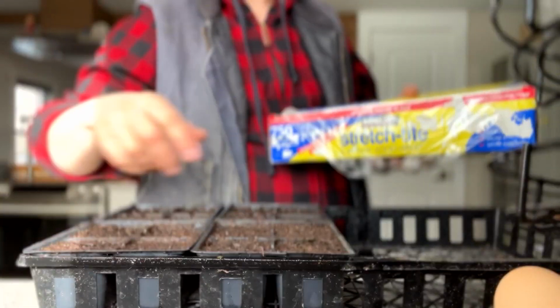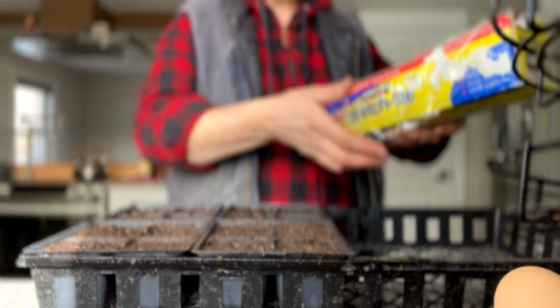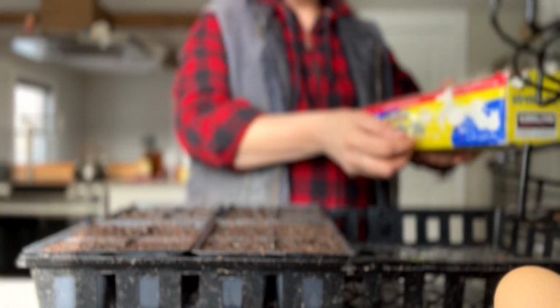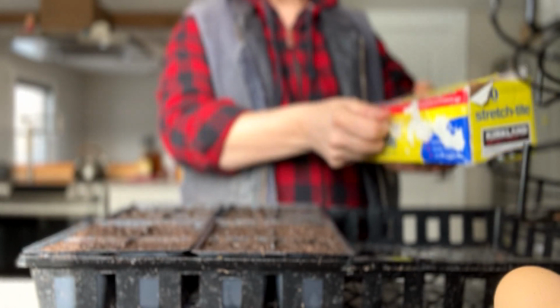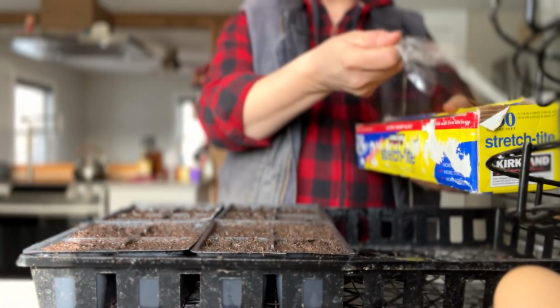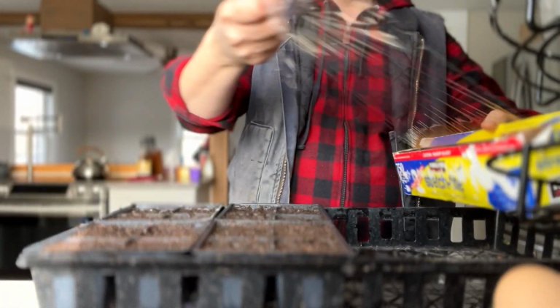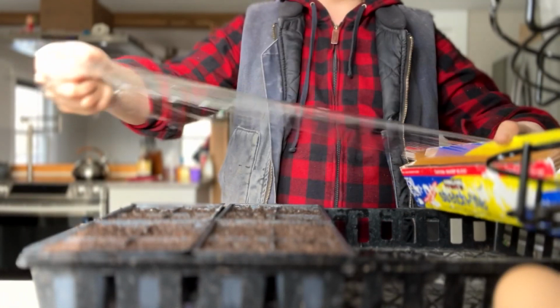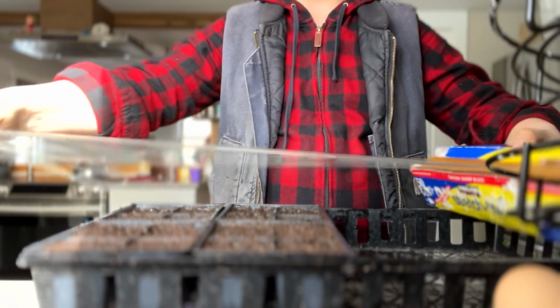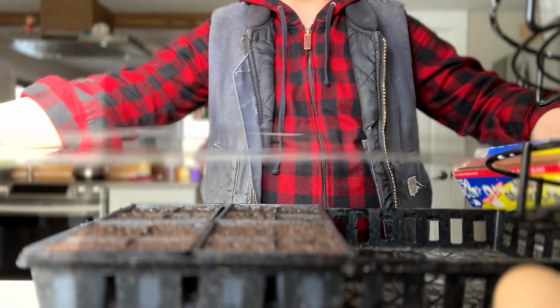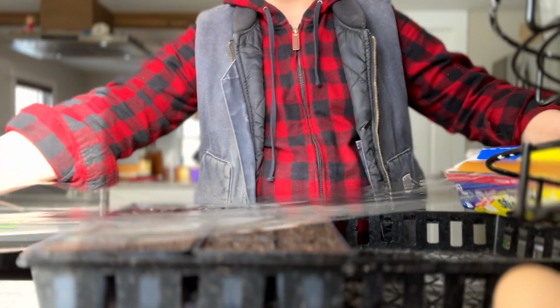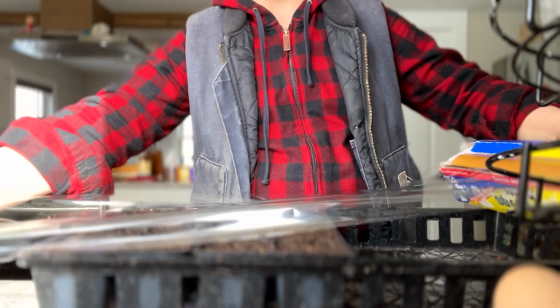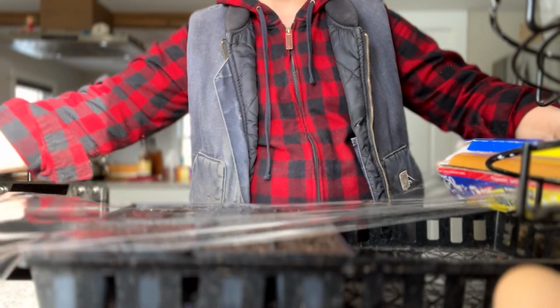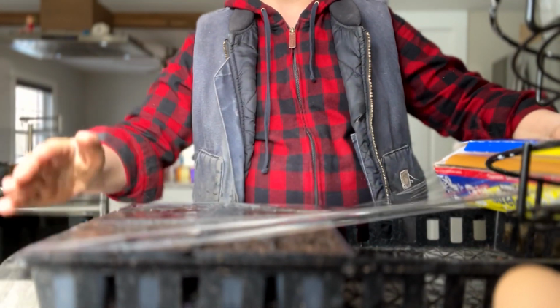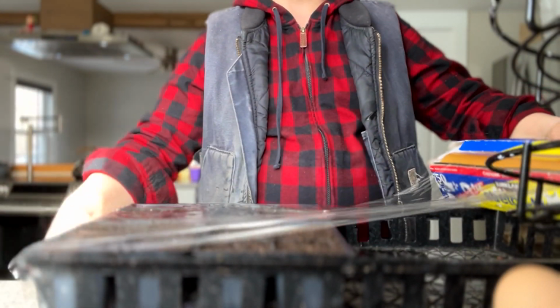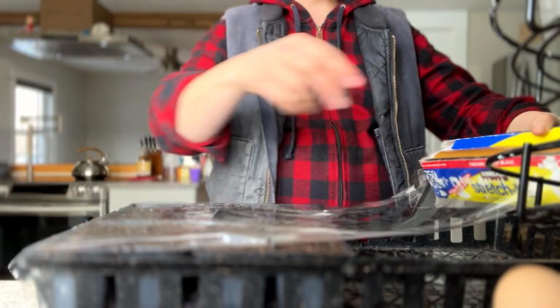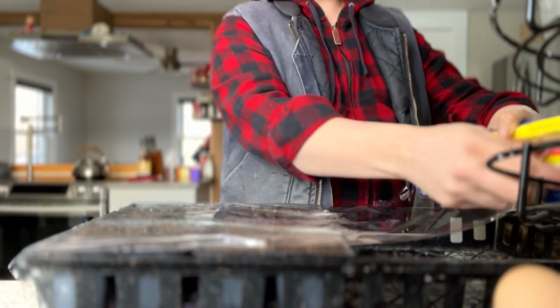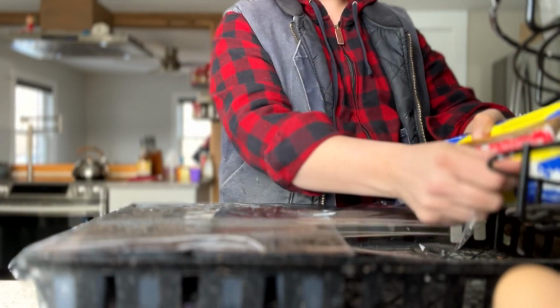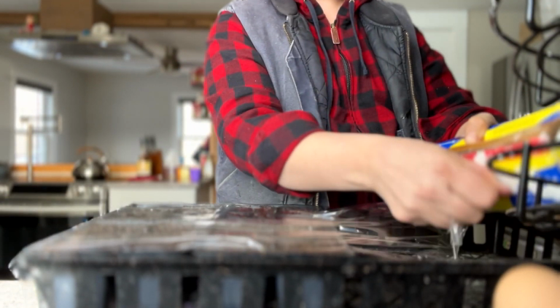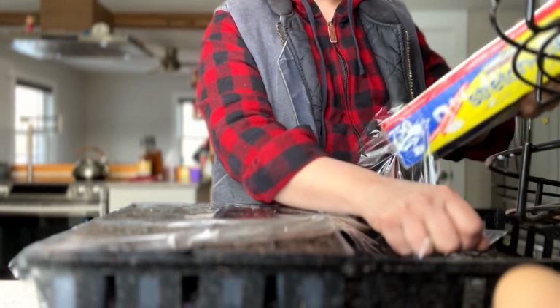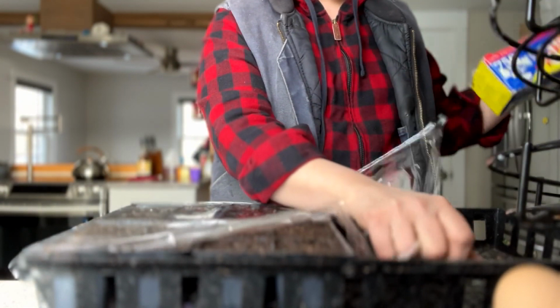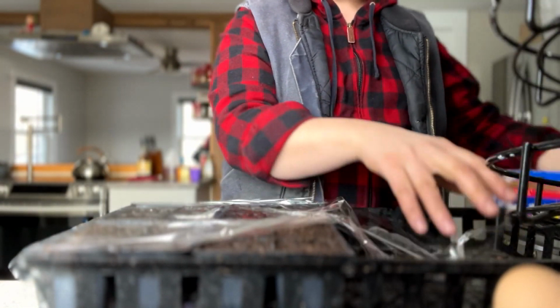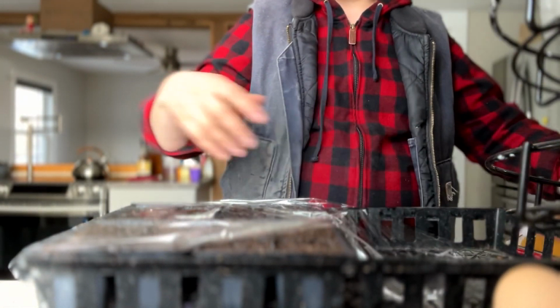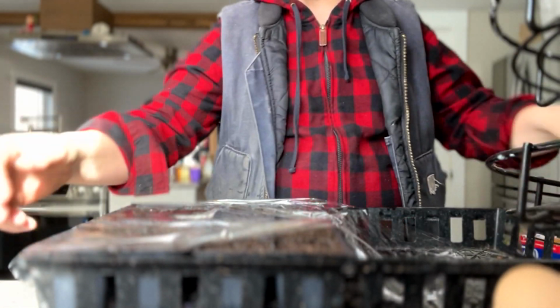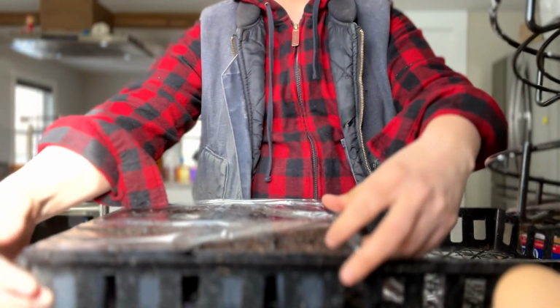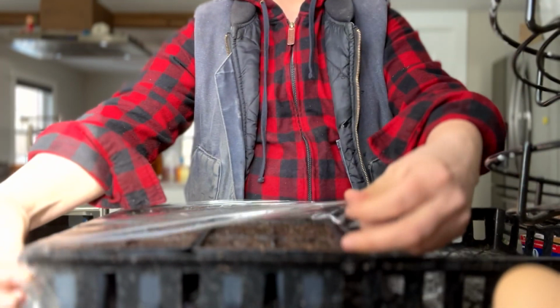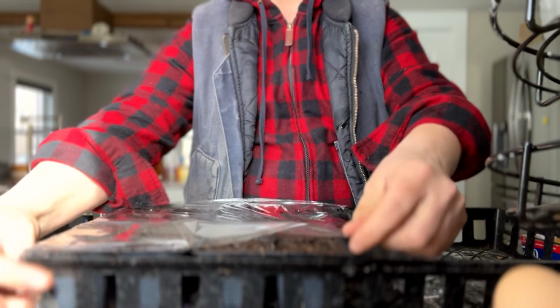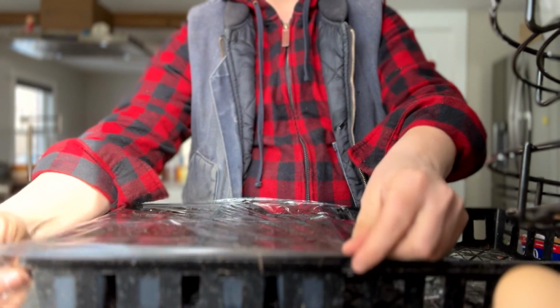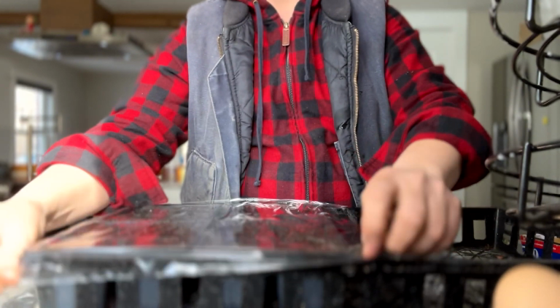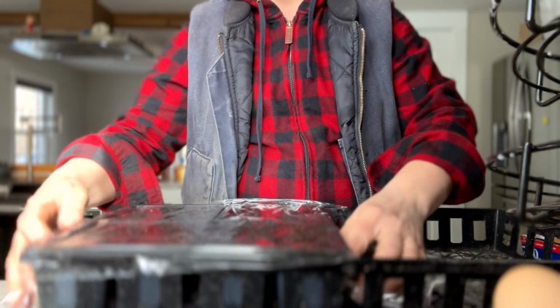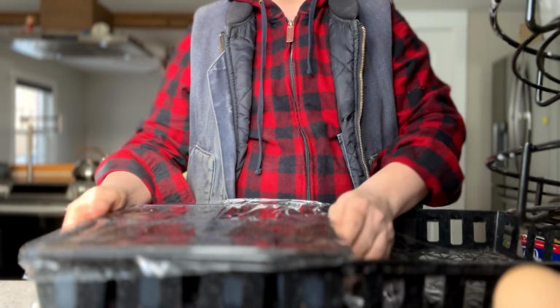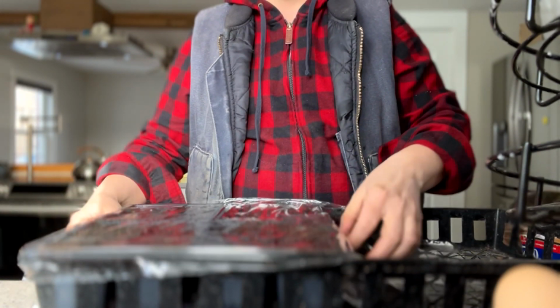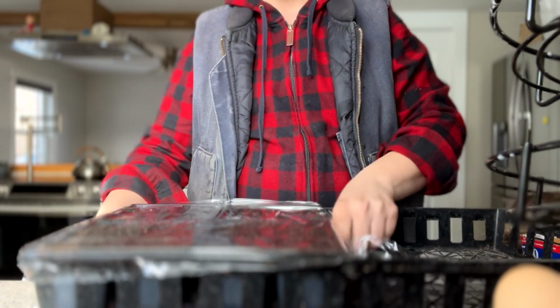To help retain moisture and maintain a microenvironment, I like to put a covering on top of the corms. Whether it's a humidity dome or saran wrap like seen here, either will do the trick. Once I see sprouts emerge, I remove it from the top of the trays.